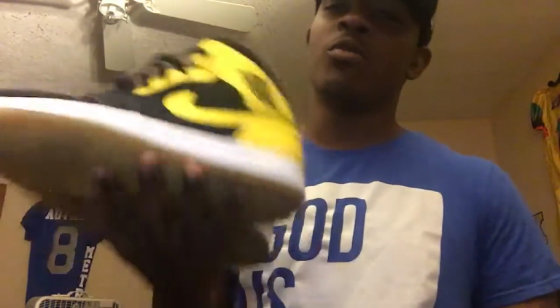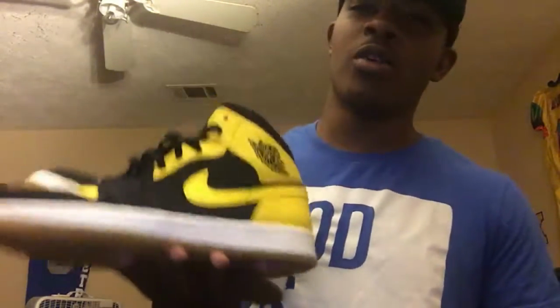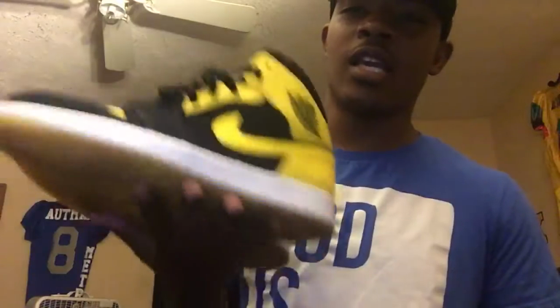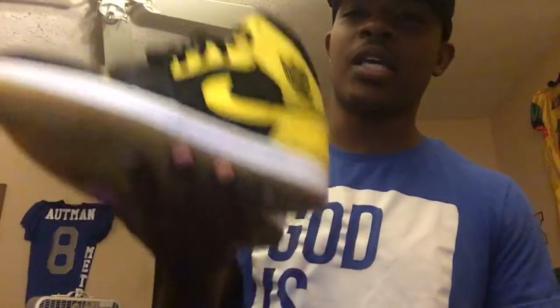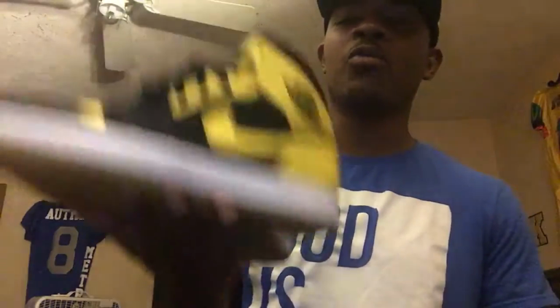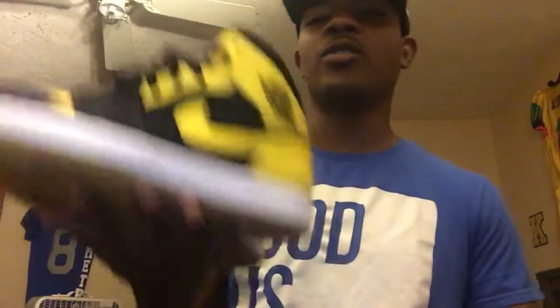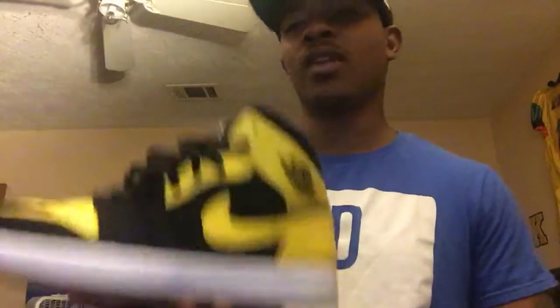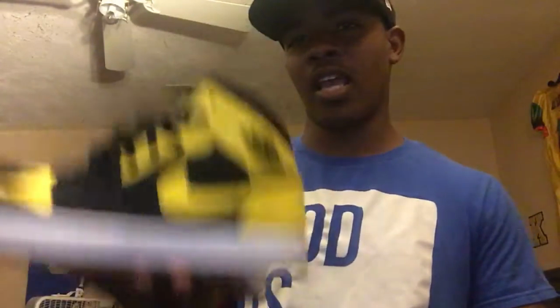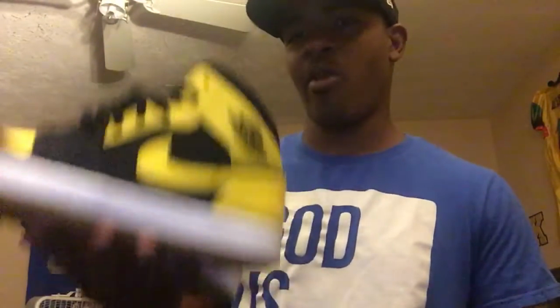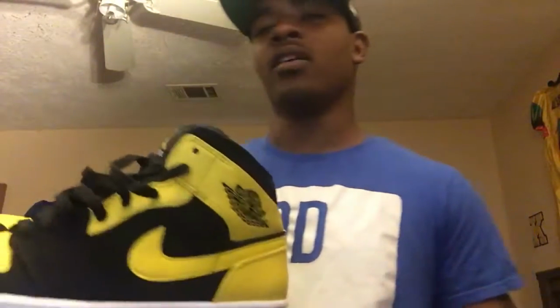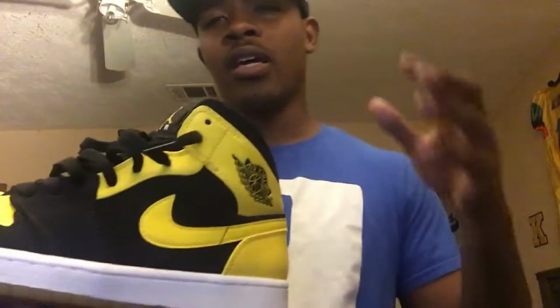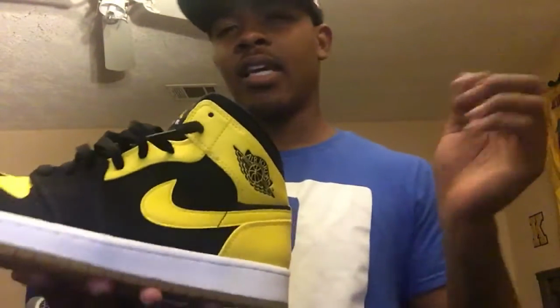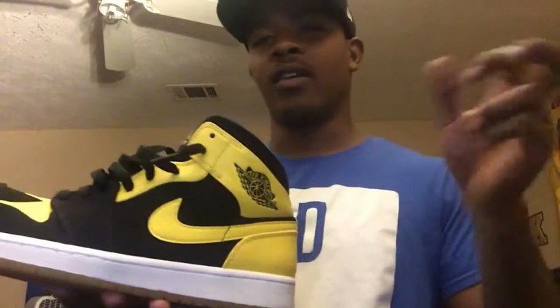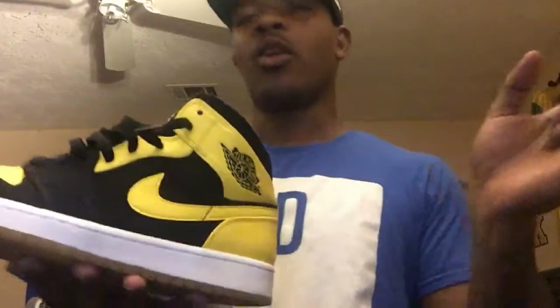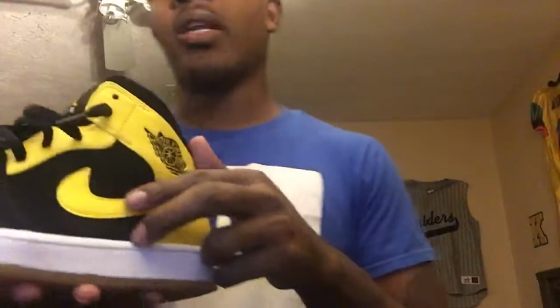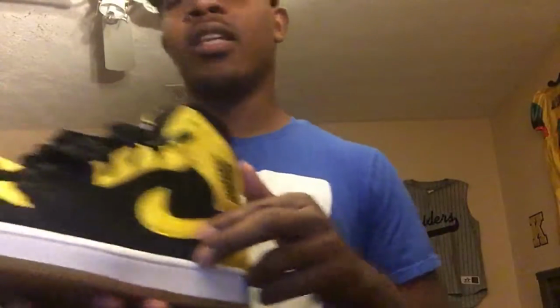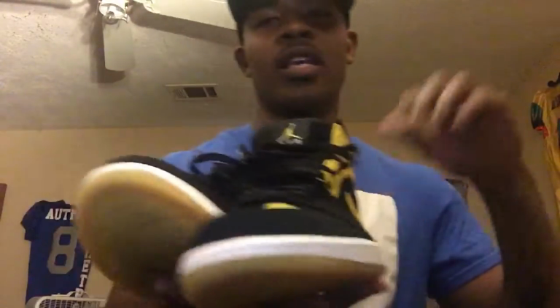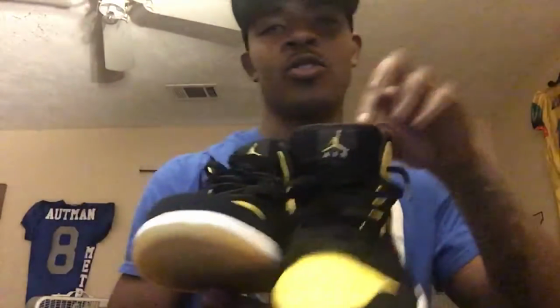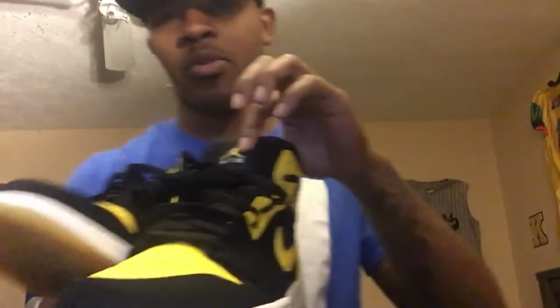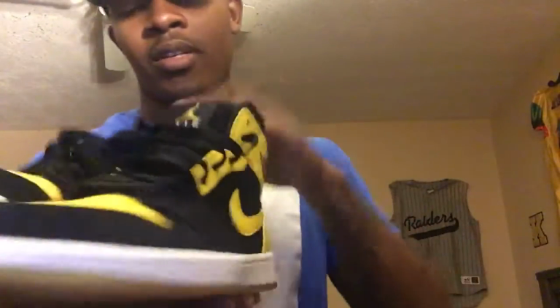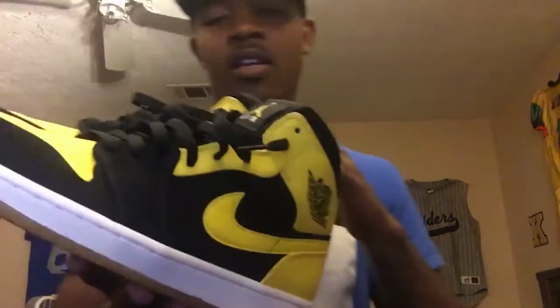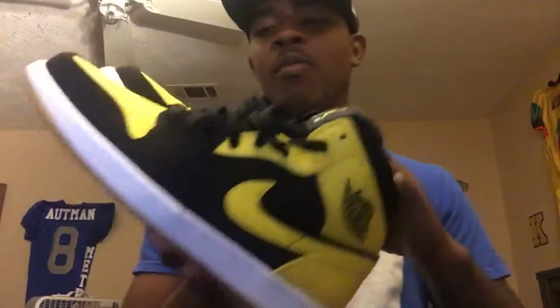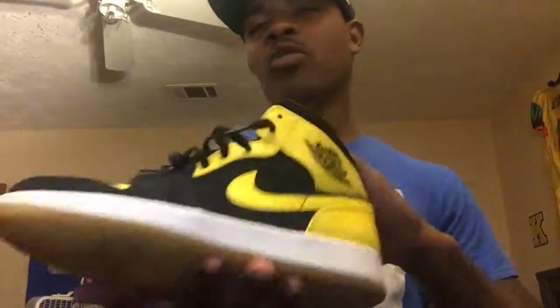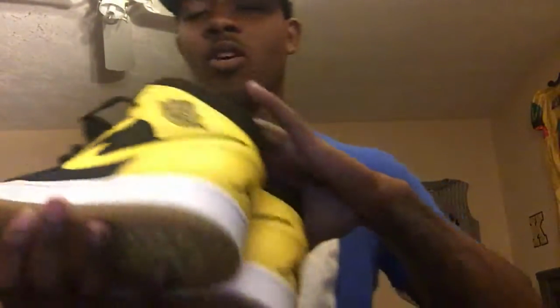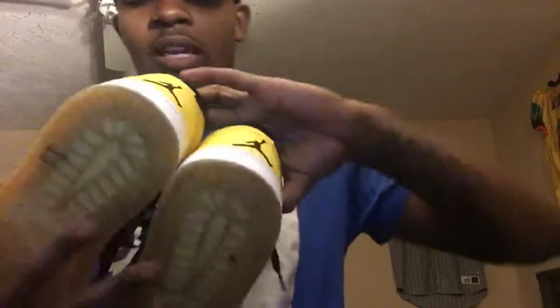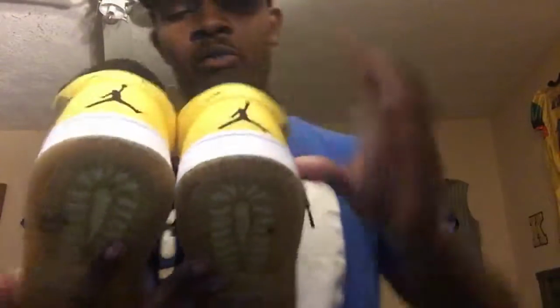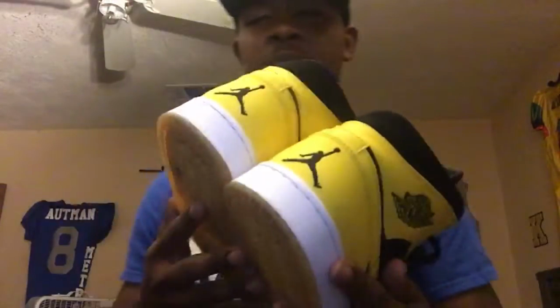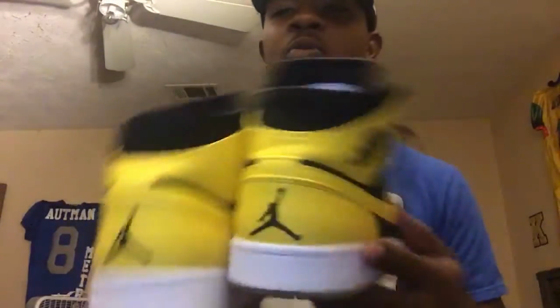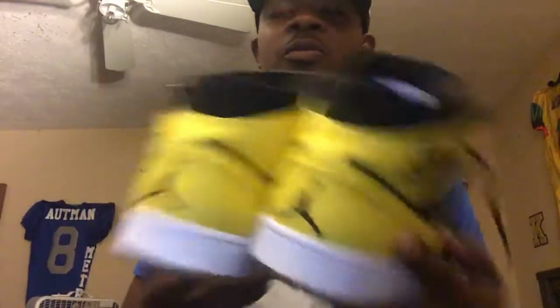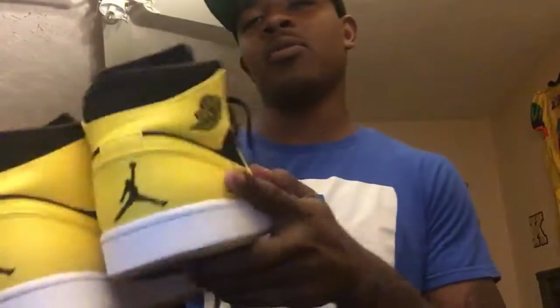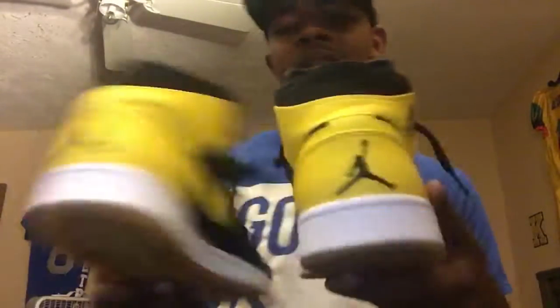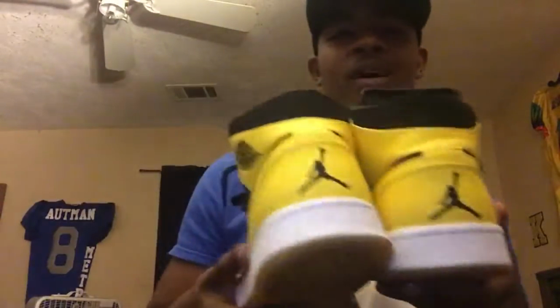Originally, when Jordan wore these in games, he was fined $2,000 a game for wearing these because they have a corresponding Nike check and the Jordan label. I bought these like two months ago, really haven't worn them yet. I plan on wearing them sometime soon, probably for a special occasion.